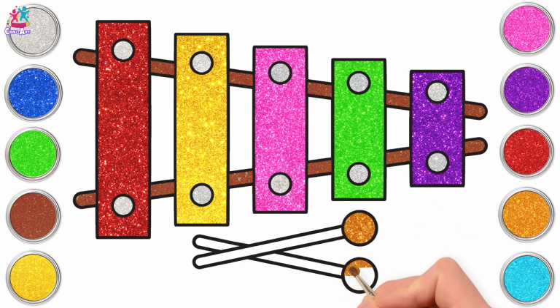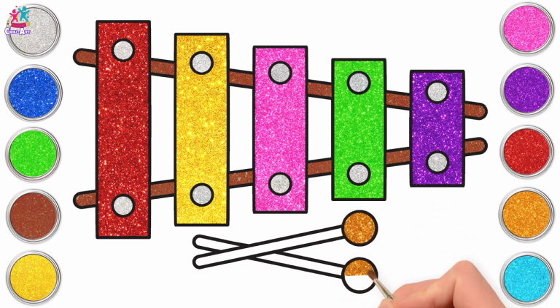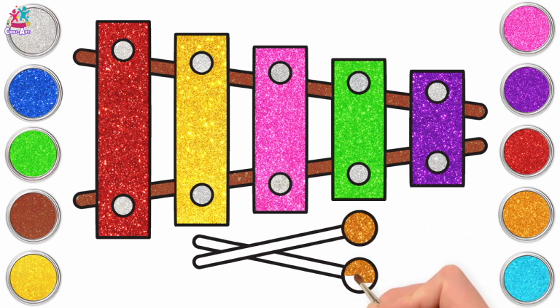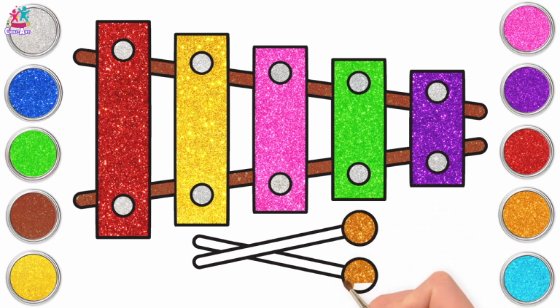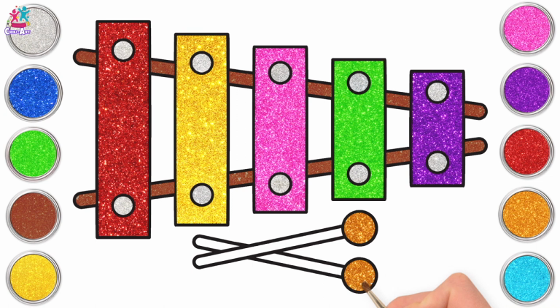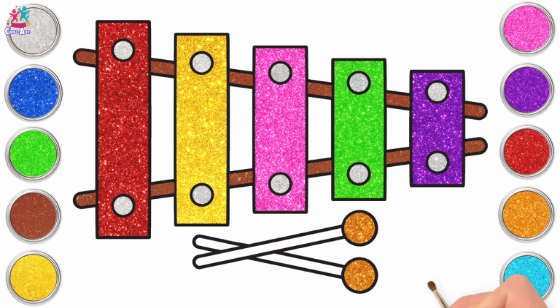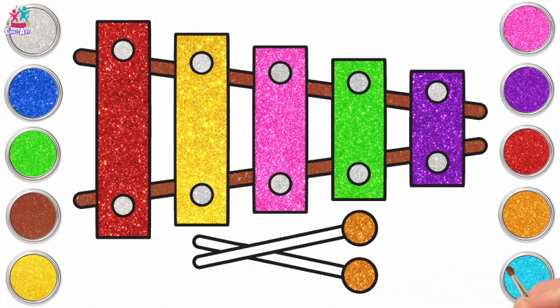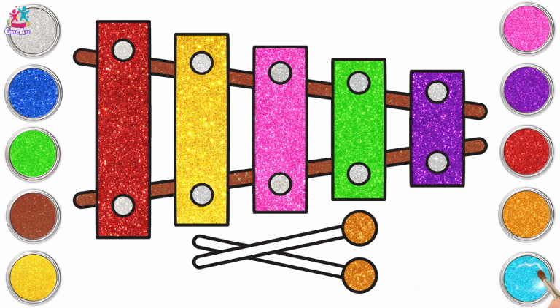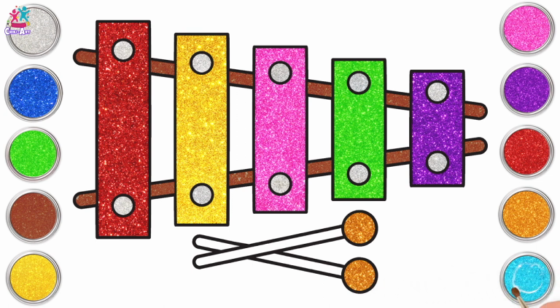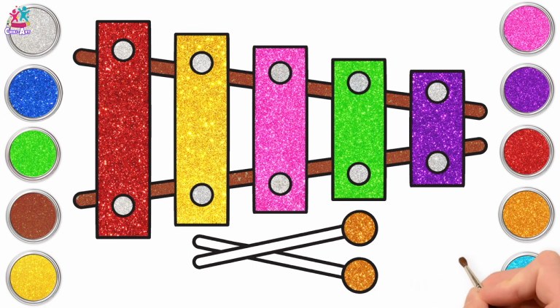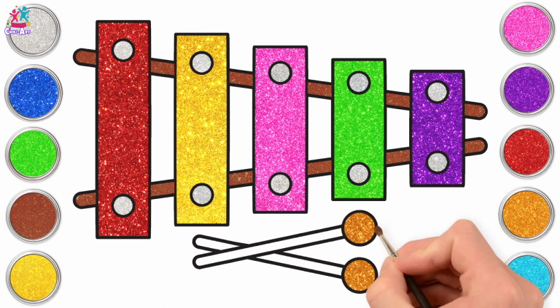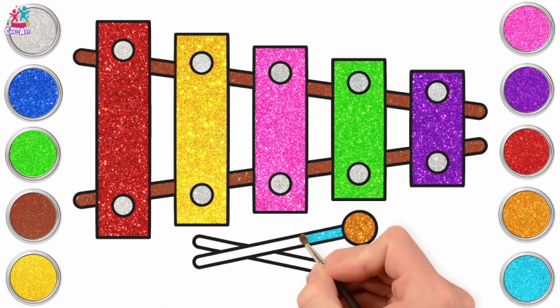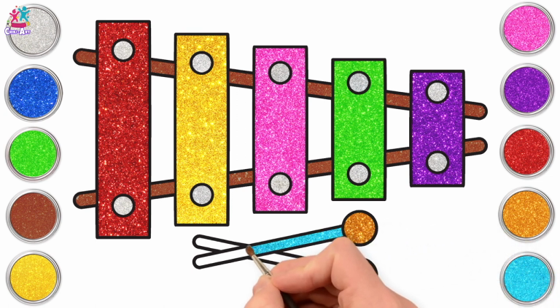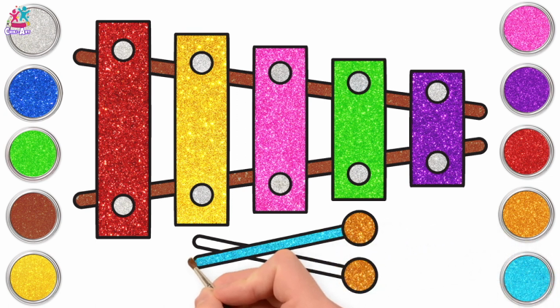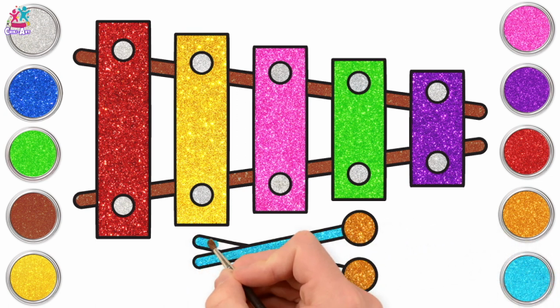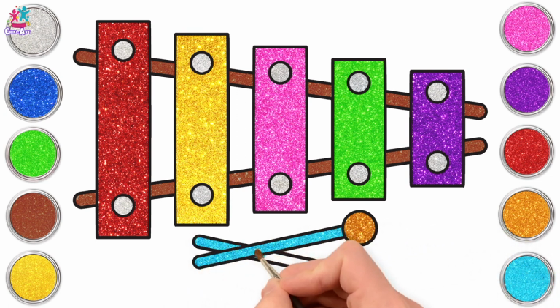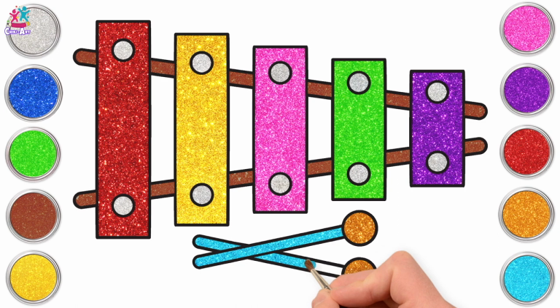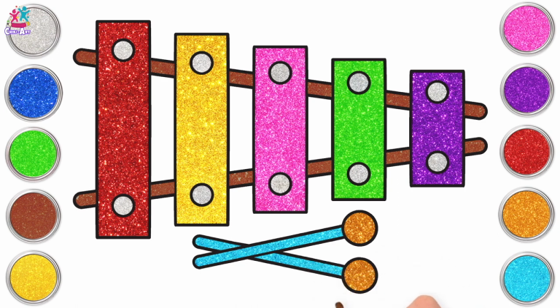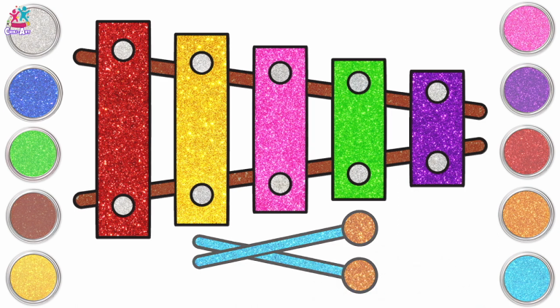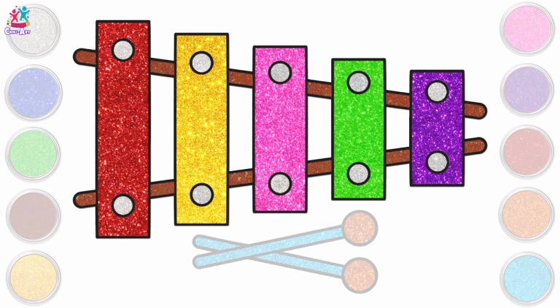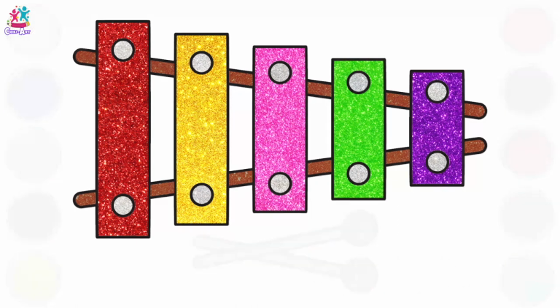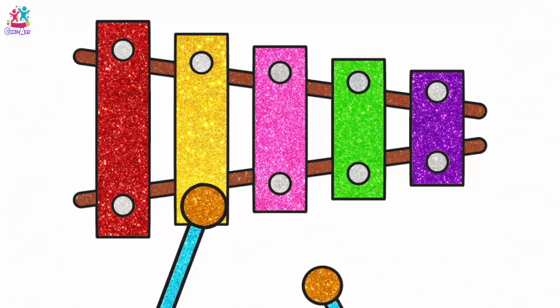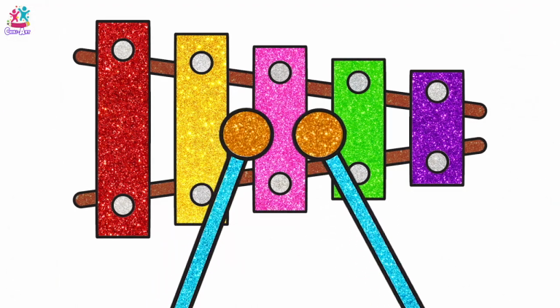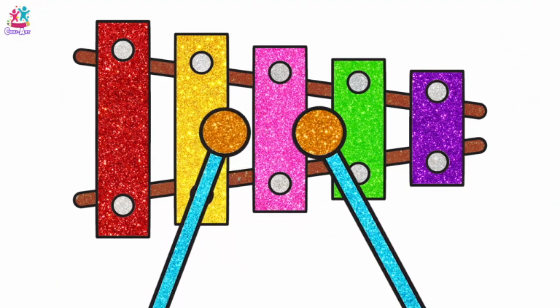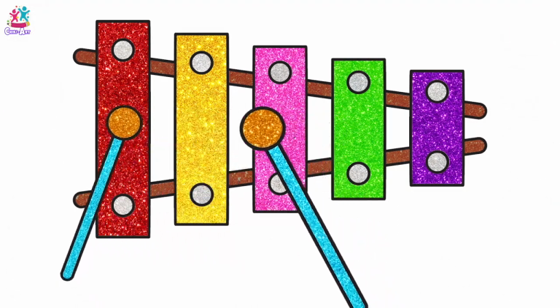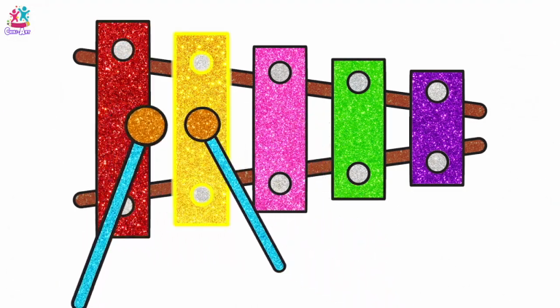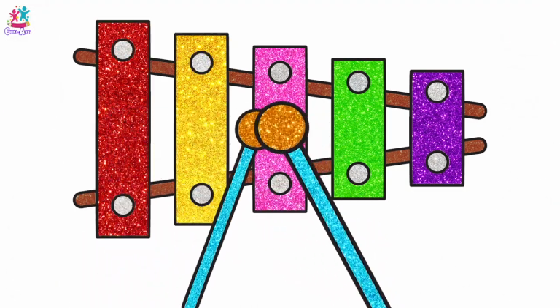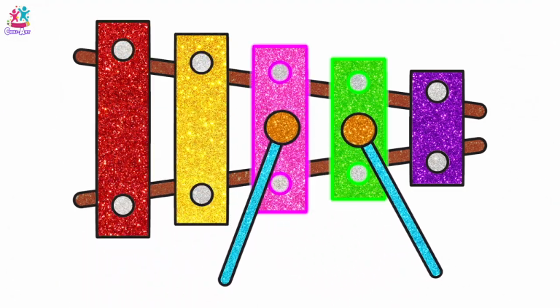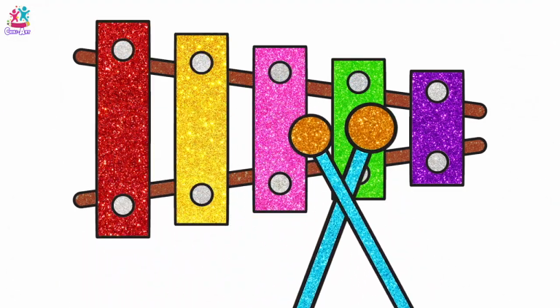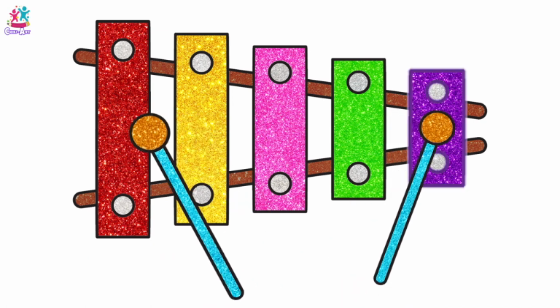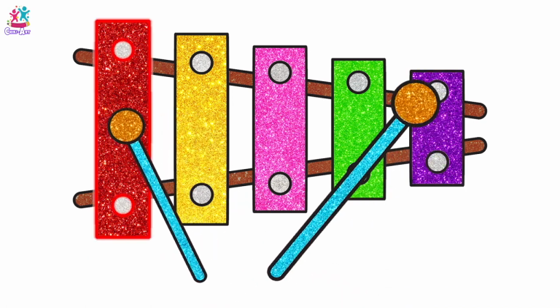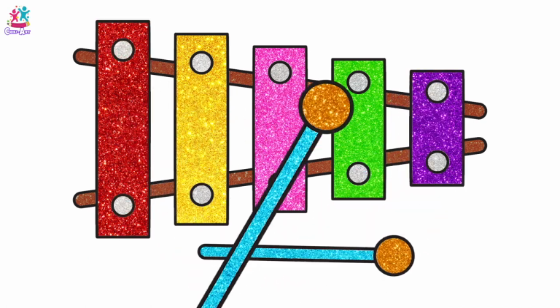What colour should we paint the sticks? Blue! I do love a bit of blue, don't you? And there you have it — a gorgeous colourful glittery xylophone! Go on, play us a tune!